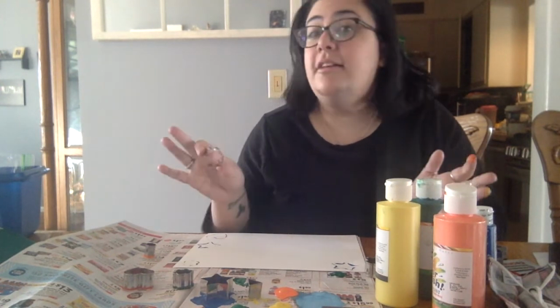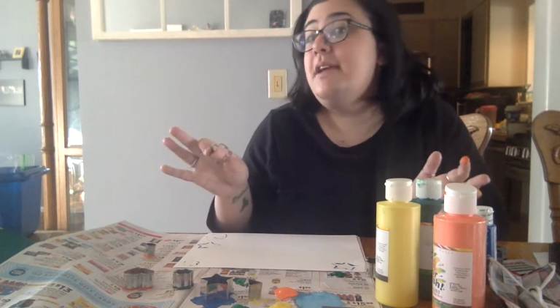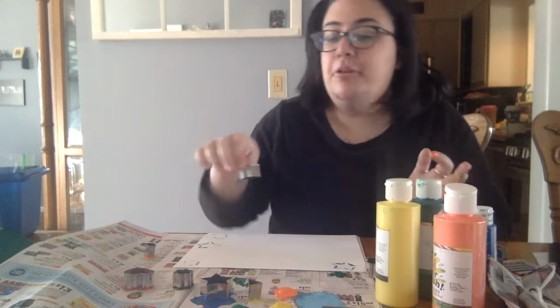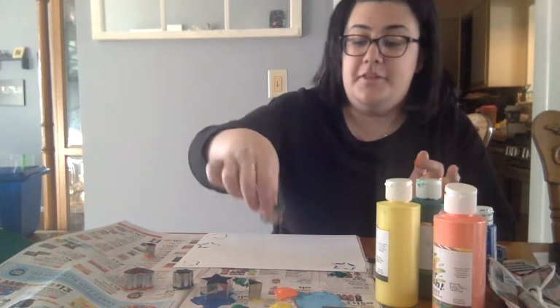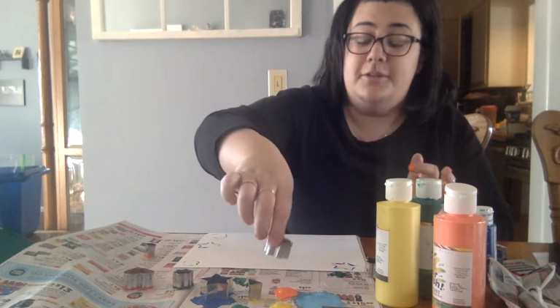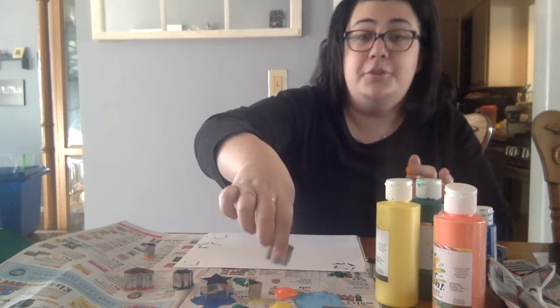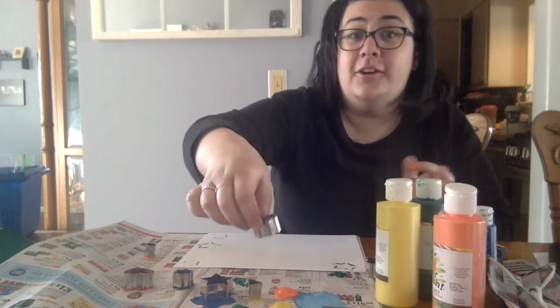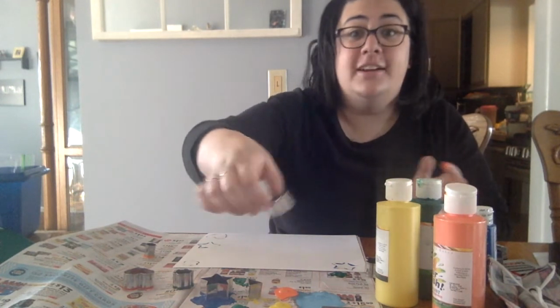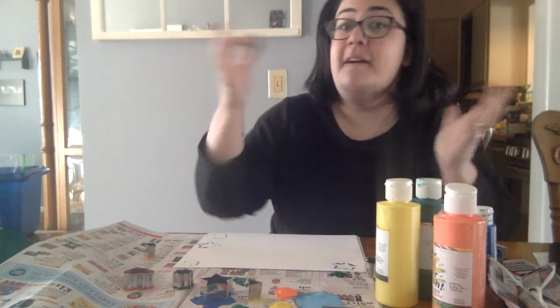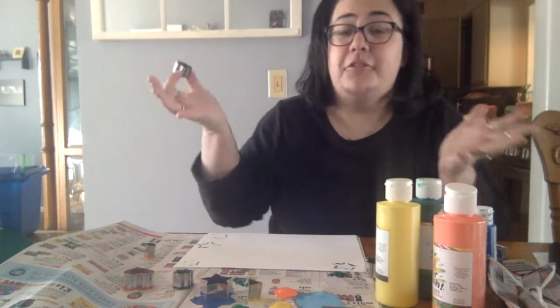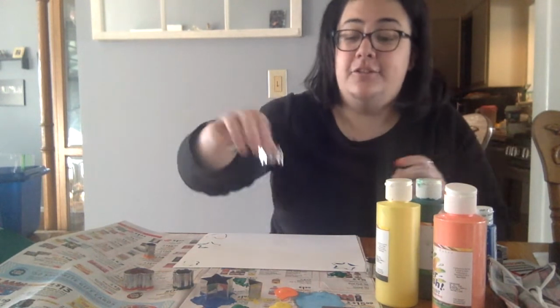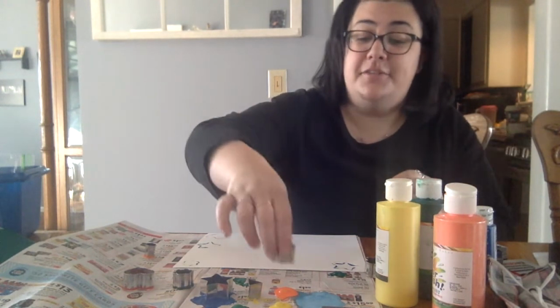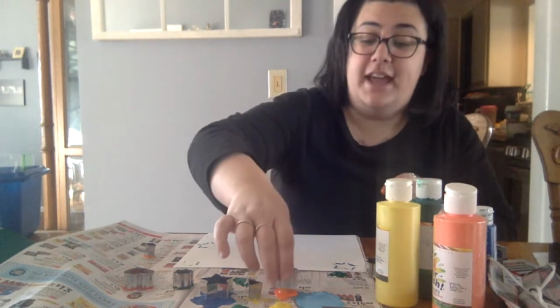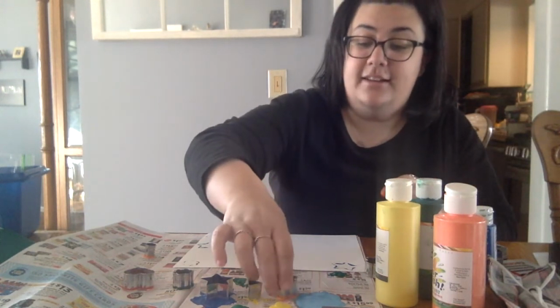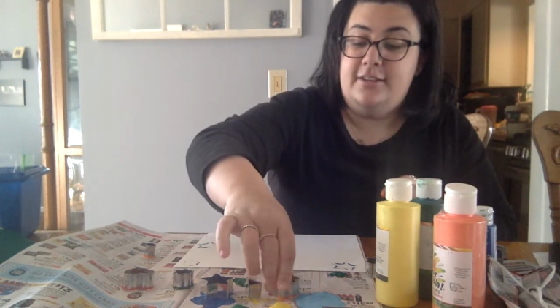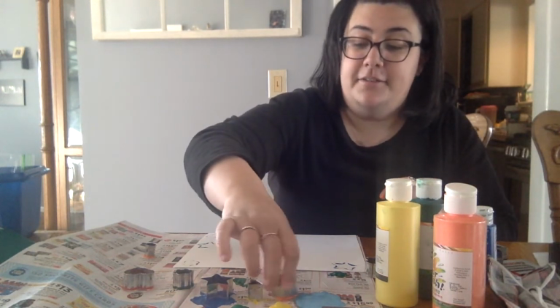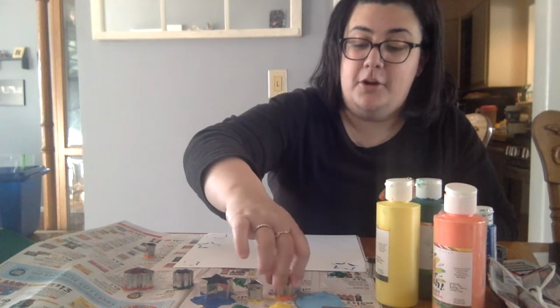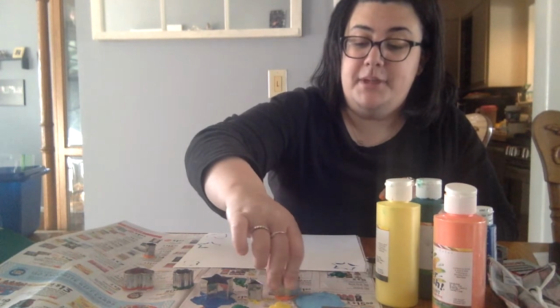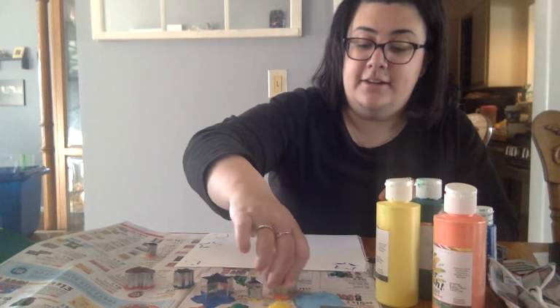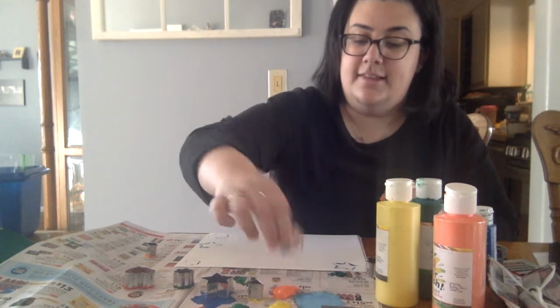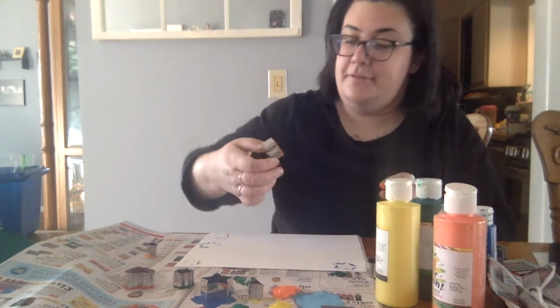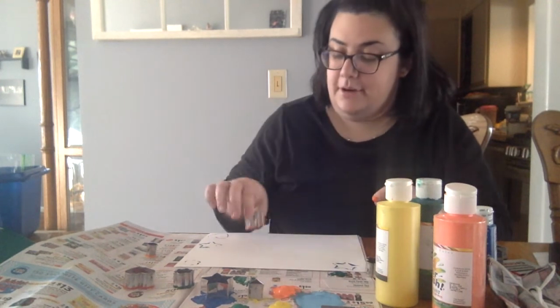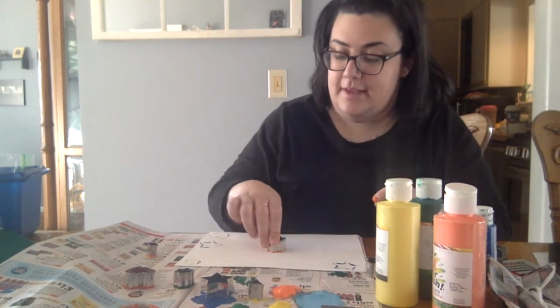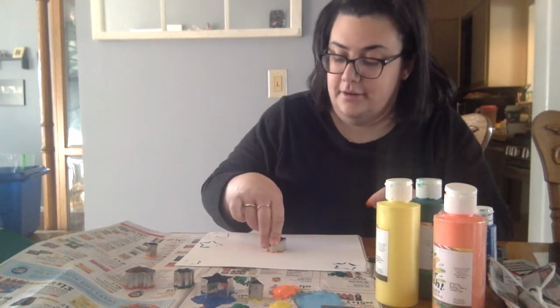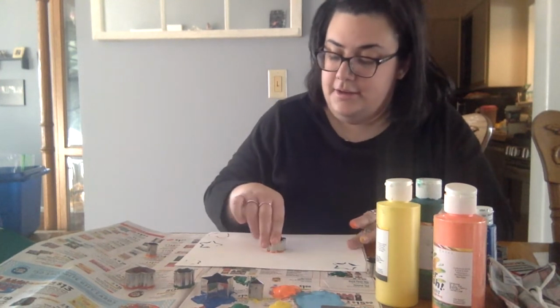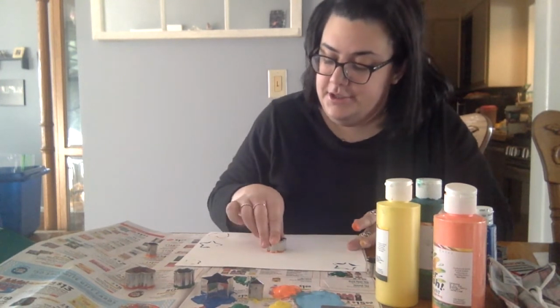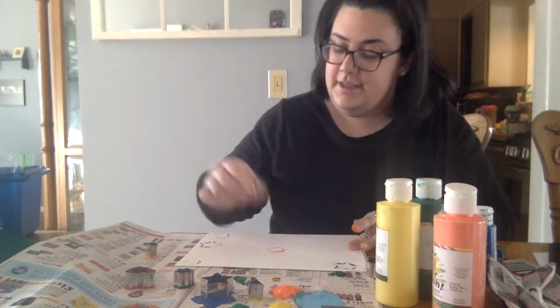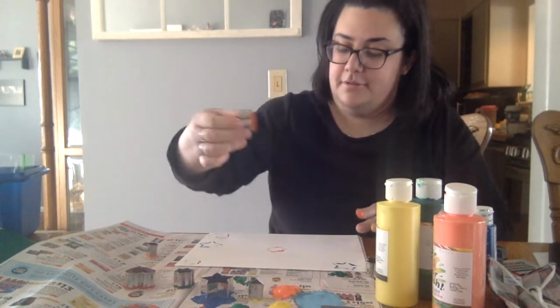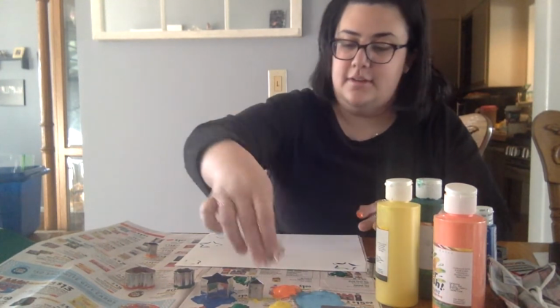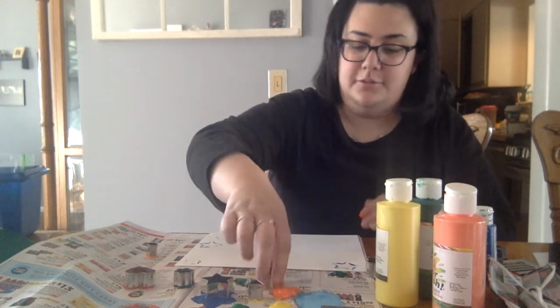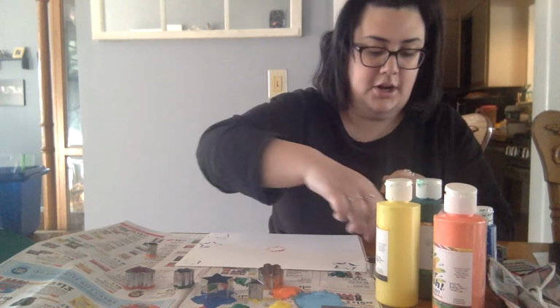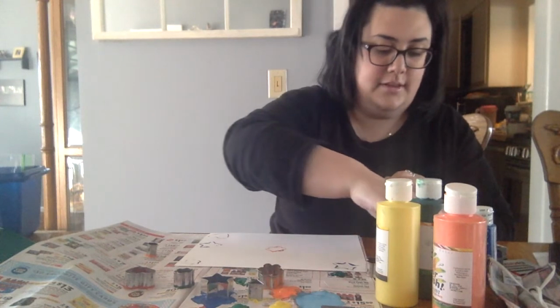As long as it's okay with your grown-up that you're using their cookie cutters, feel free to get as creative as you like. So I have some orange paint here and I'd like to see how this flower comes out. Just like so friends. Oh that looks awesome.